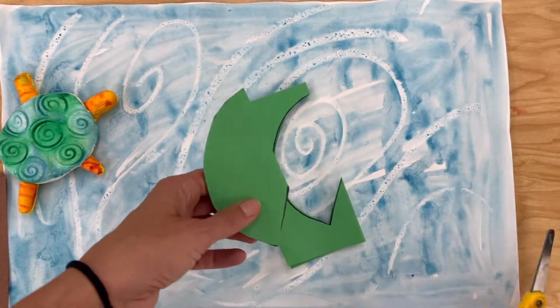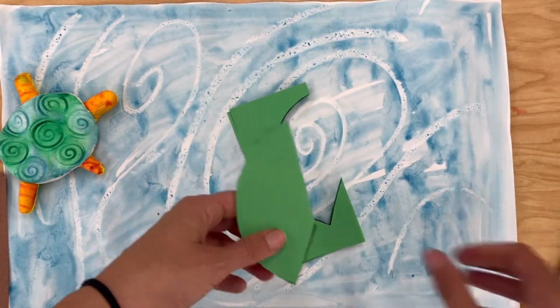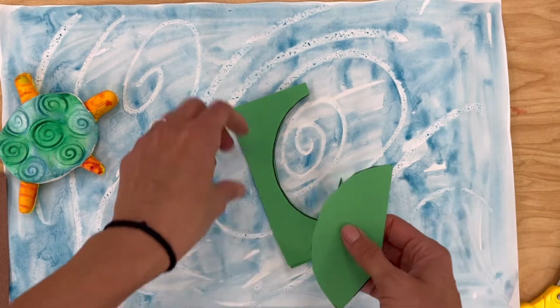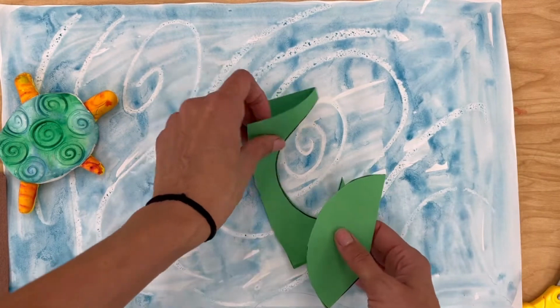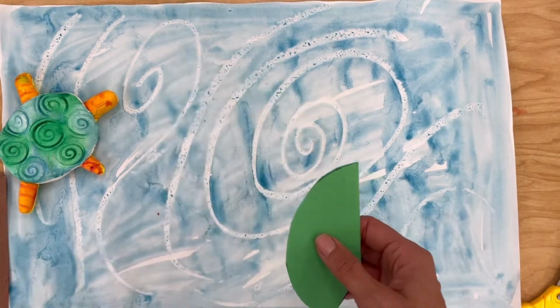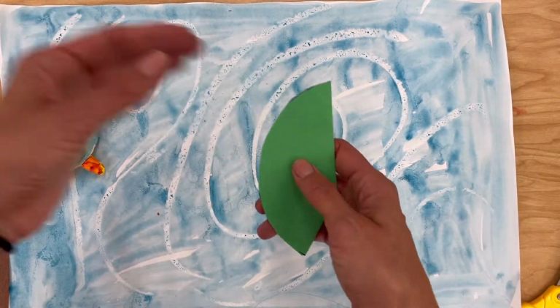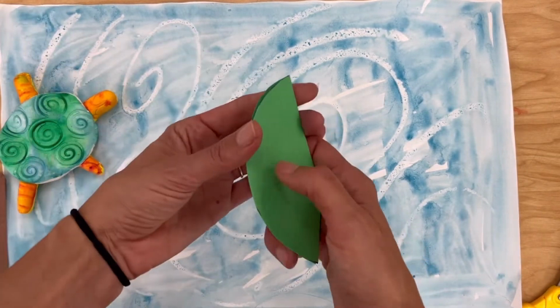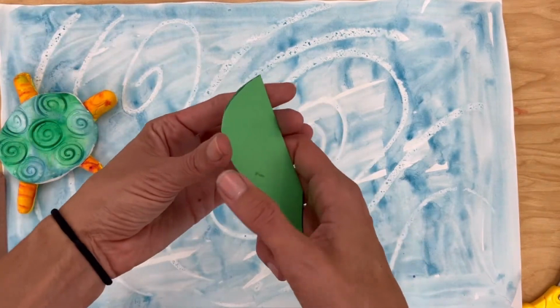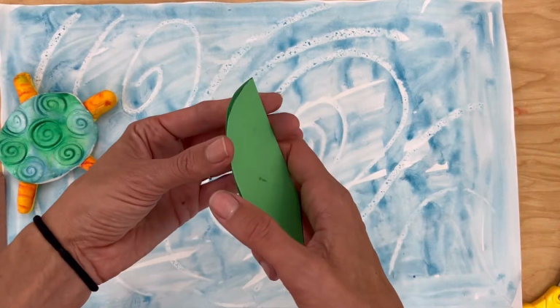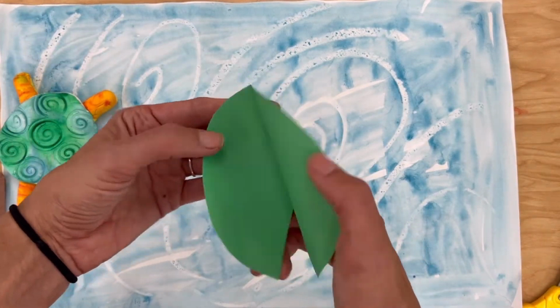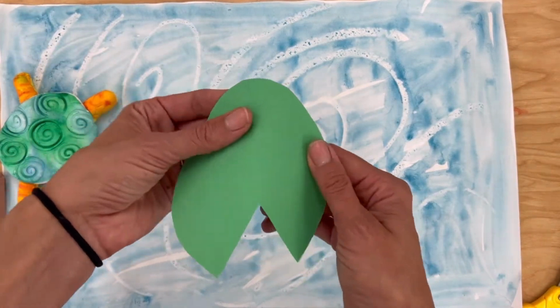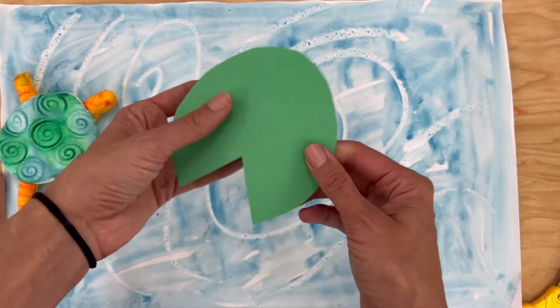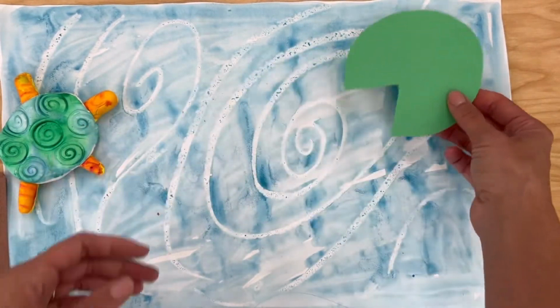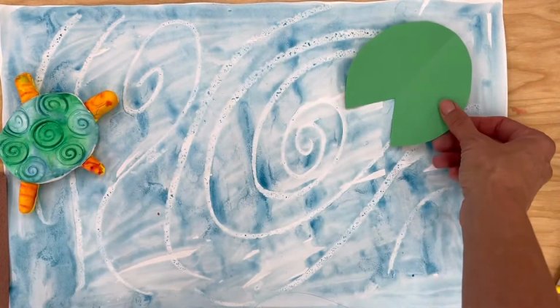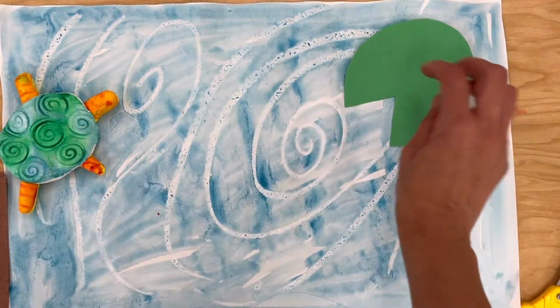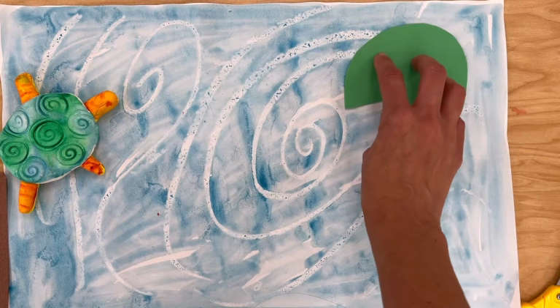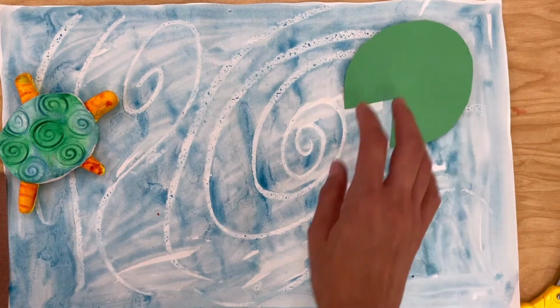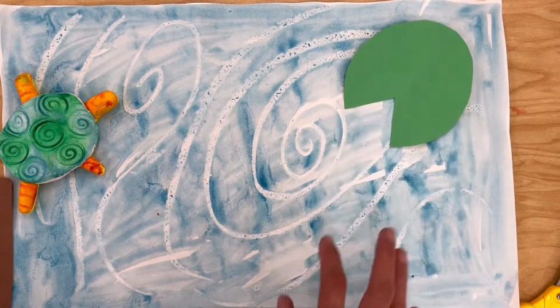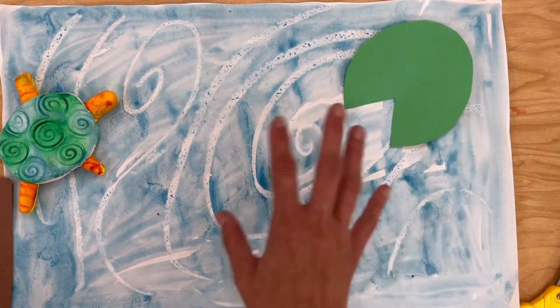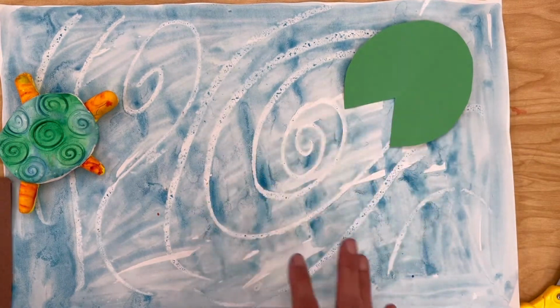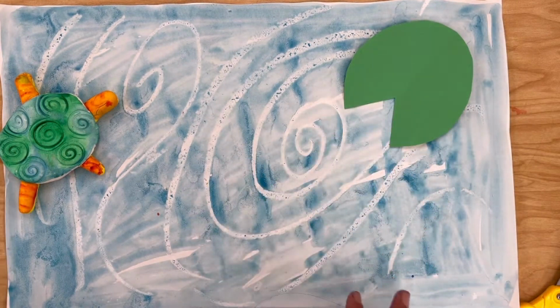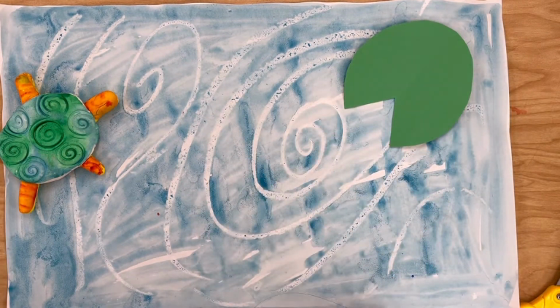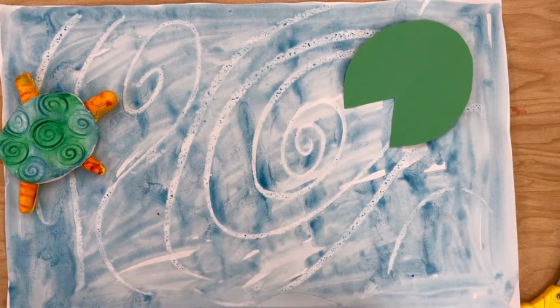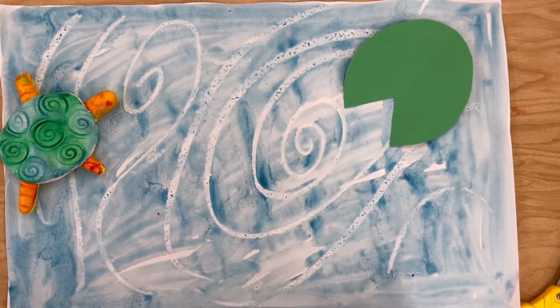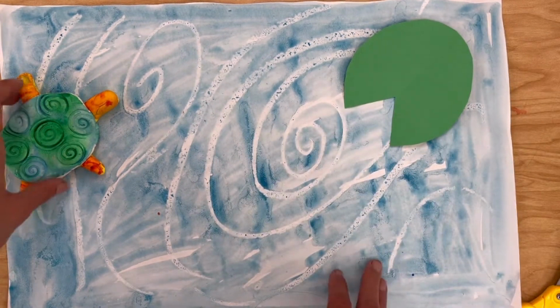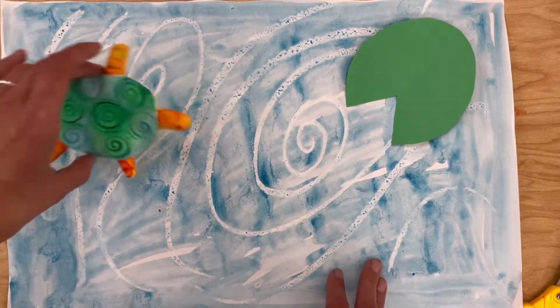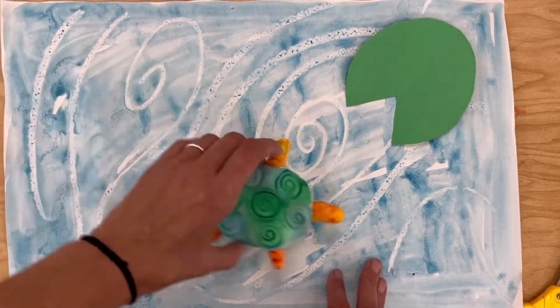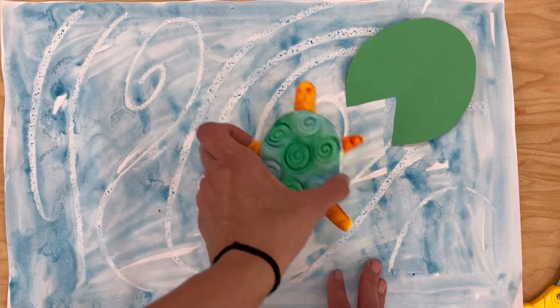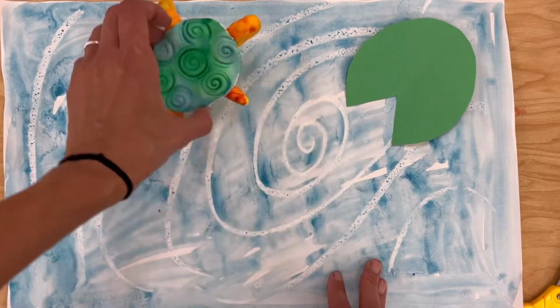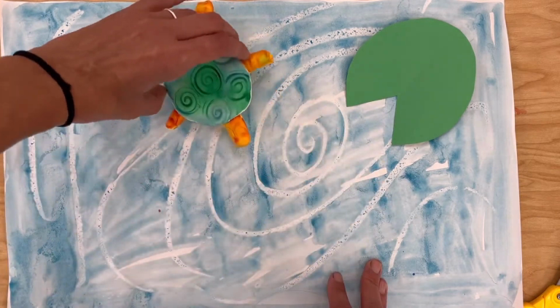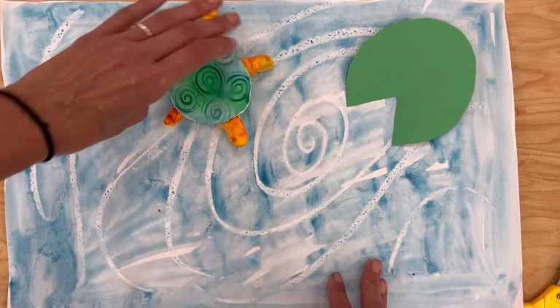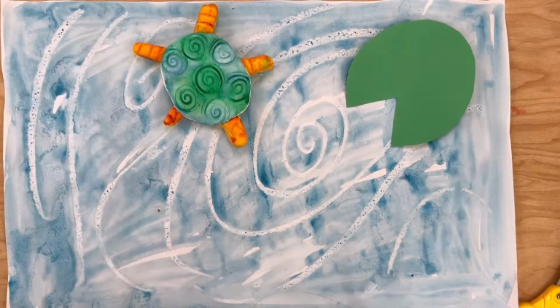So when I cut this out and I open it up, both sides should be exactly the same. And then you can place it down wherever you want to. So choose whichever kind of objects you want, then you'll cut them out and glue them down for your turtle.